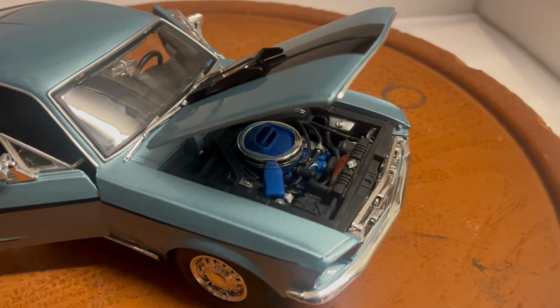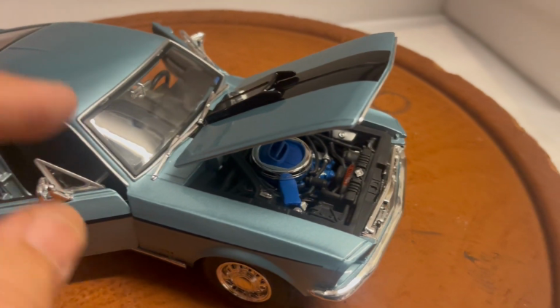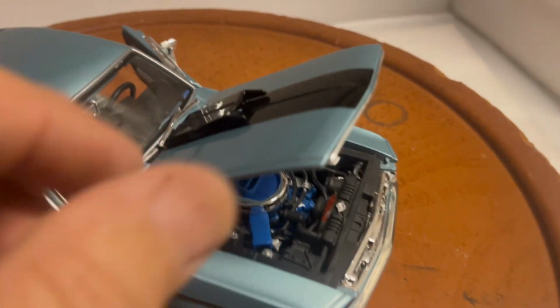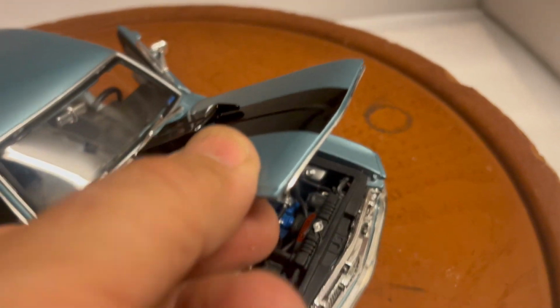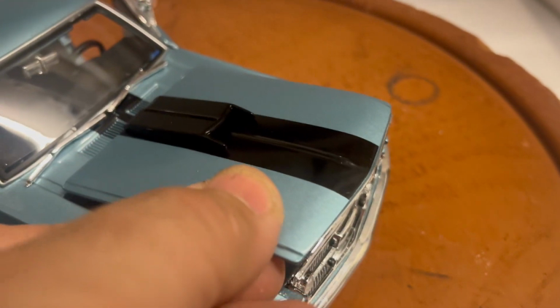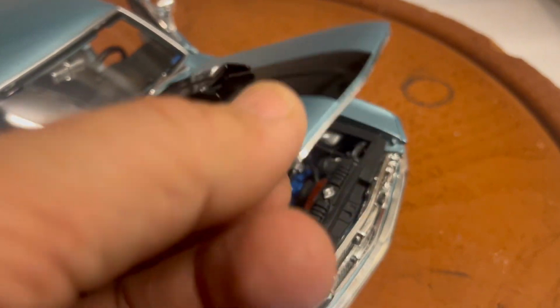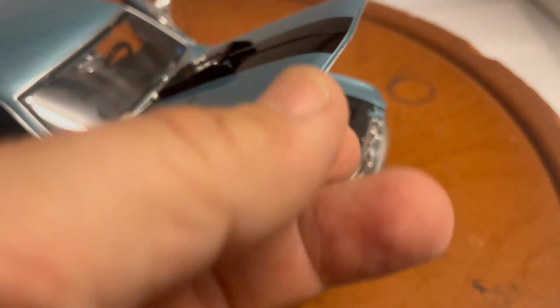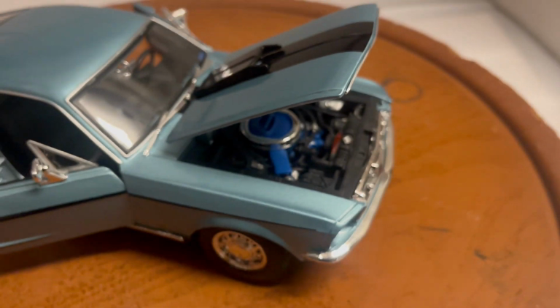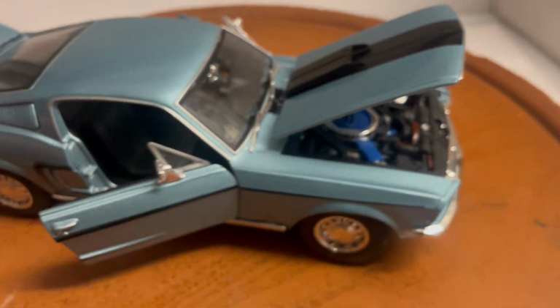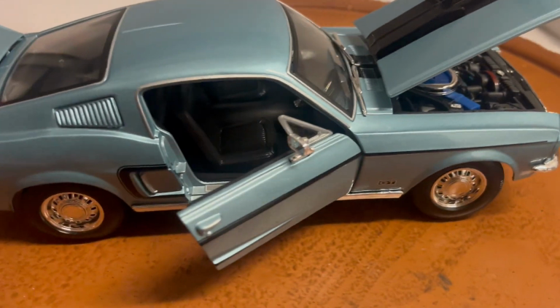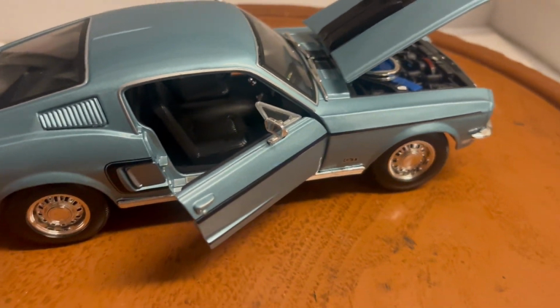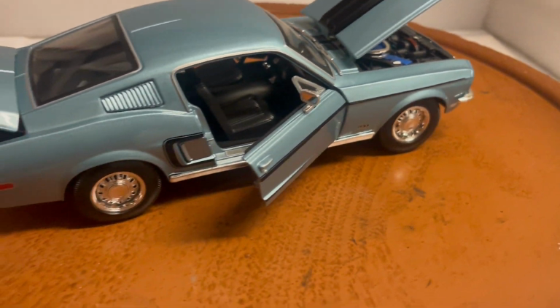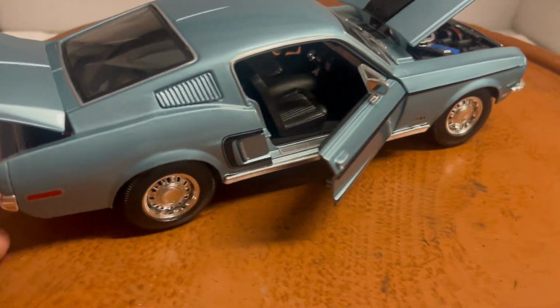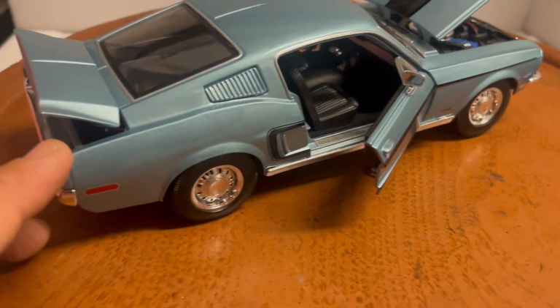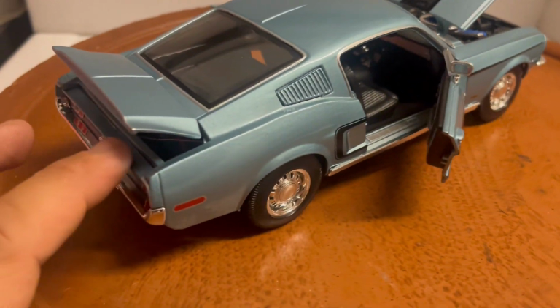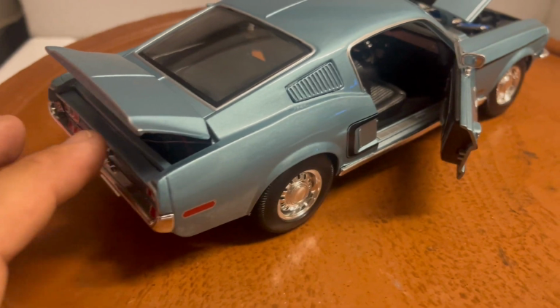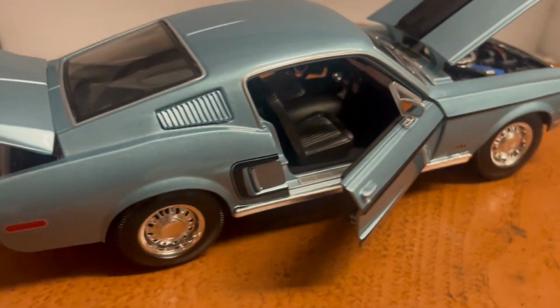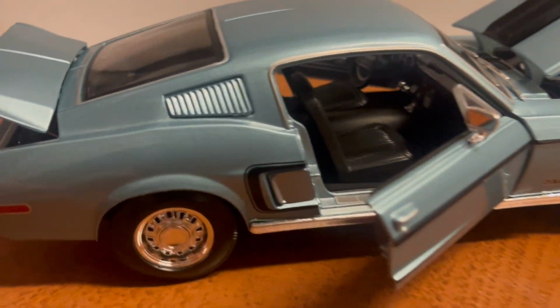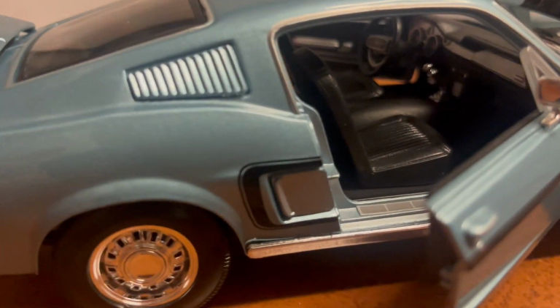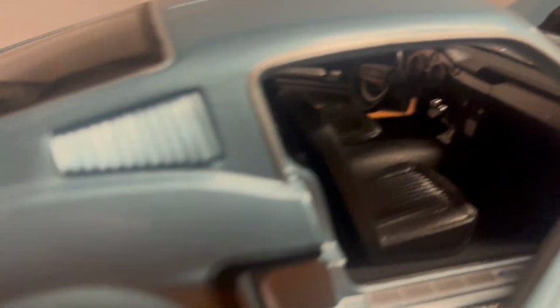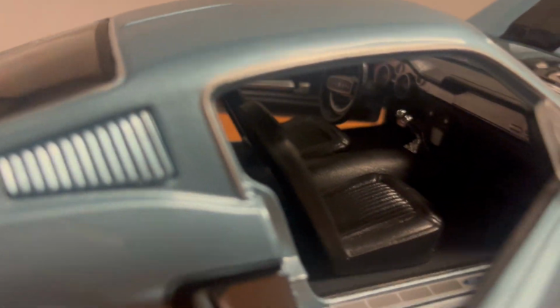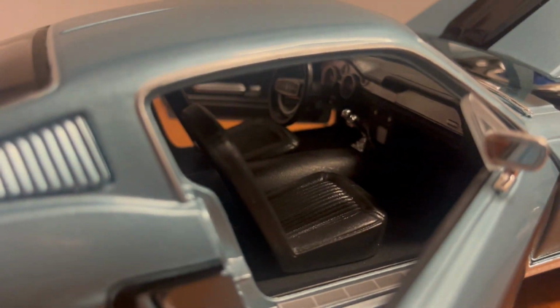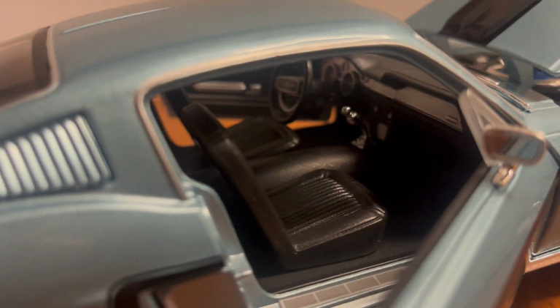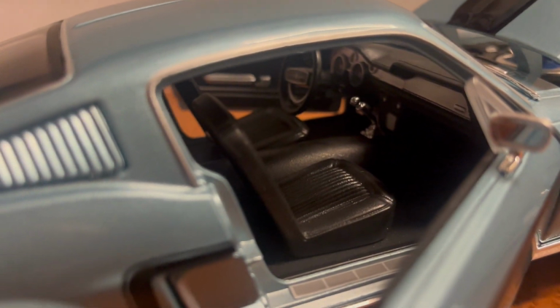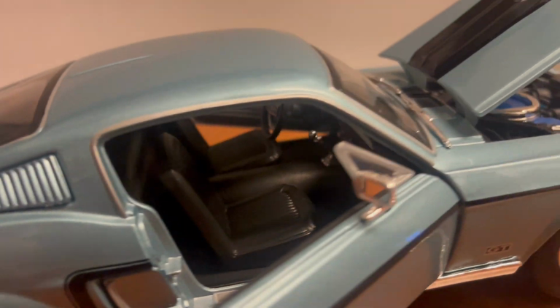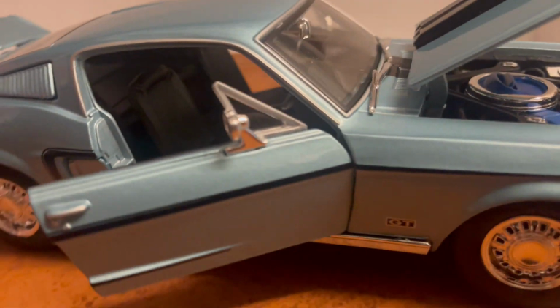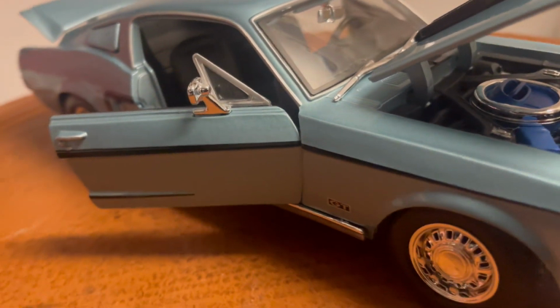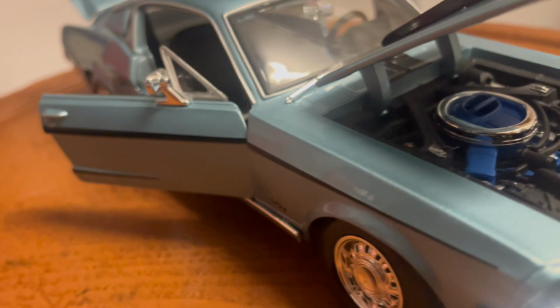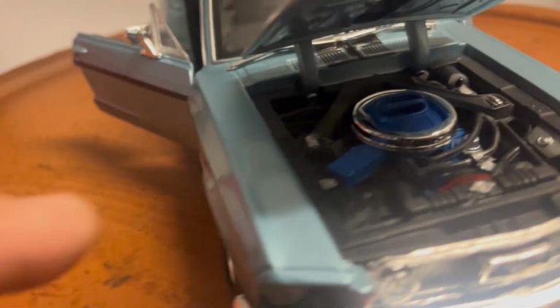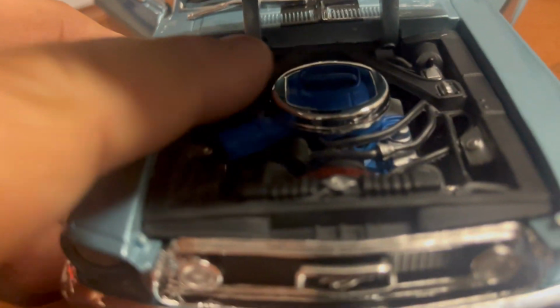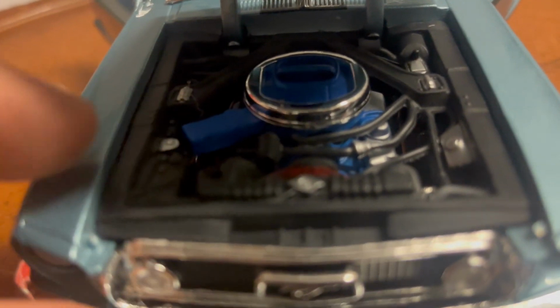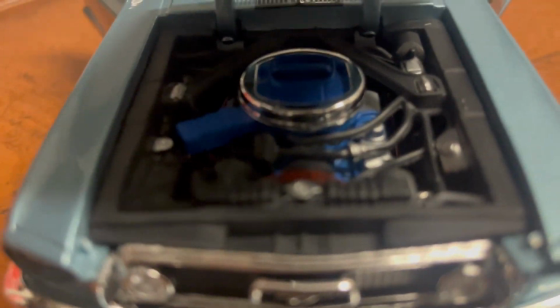It's in light blue with a black stripe, made by Maisto. As you can see, it features an opening trunk, opening doors with a detailed black interior, and an opening hood.